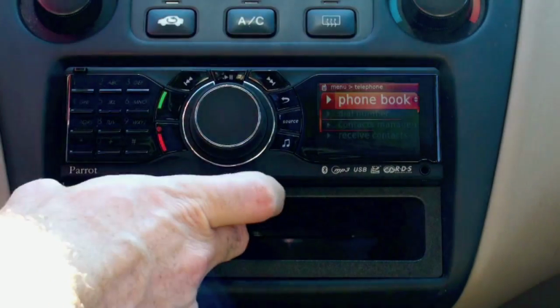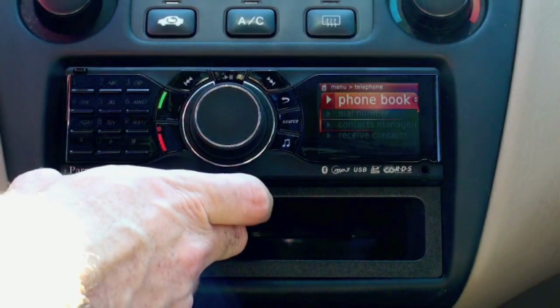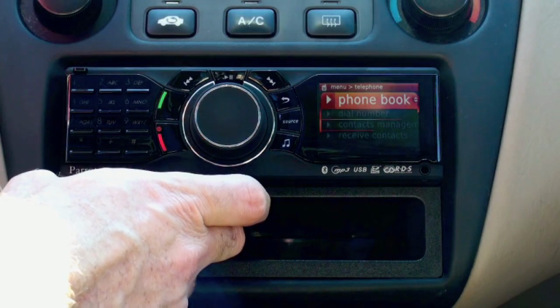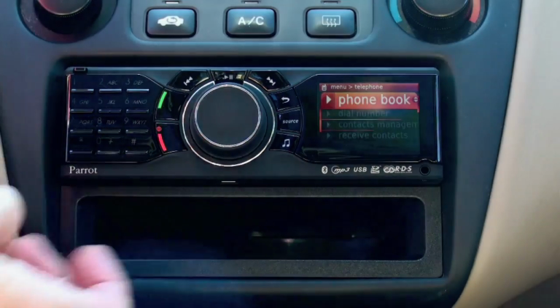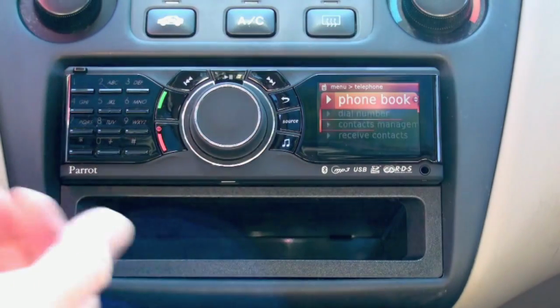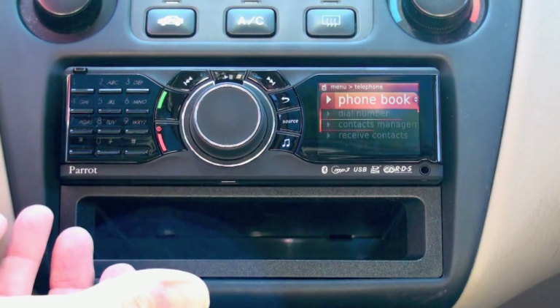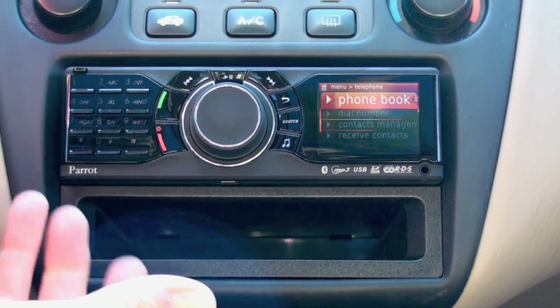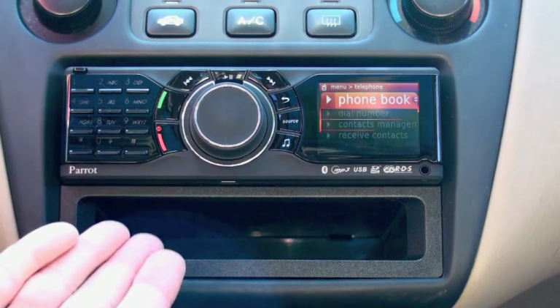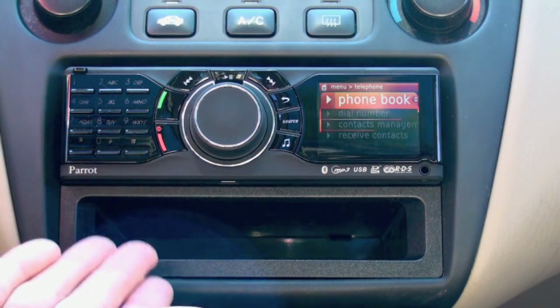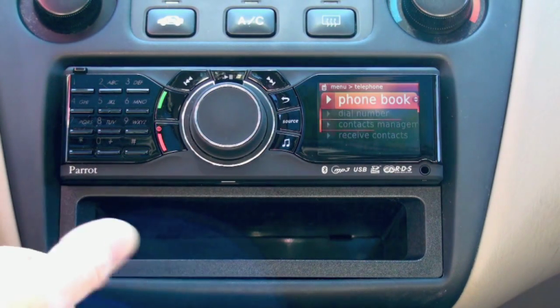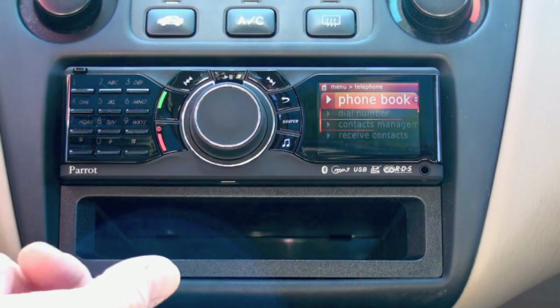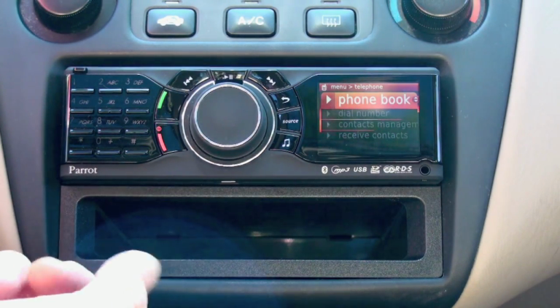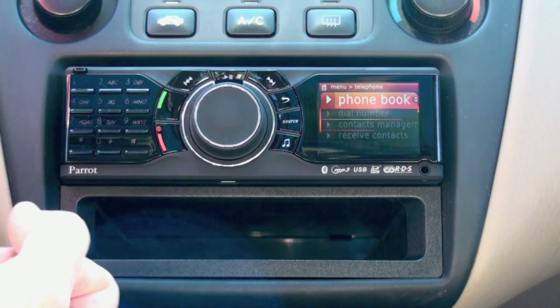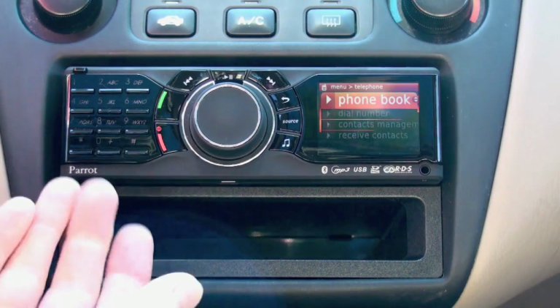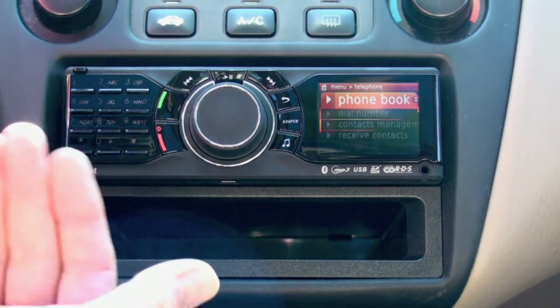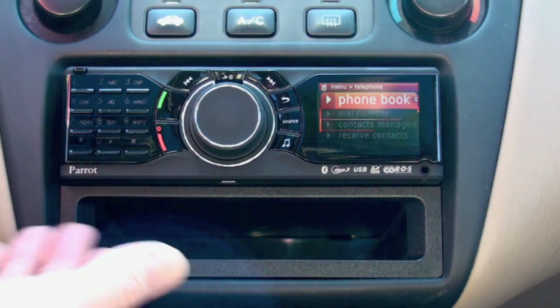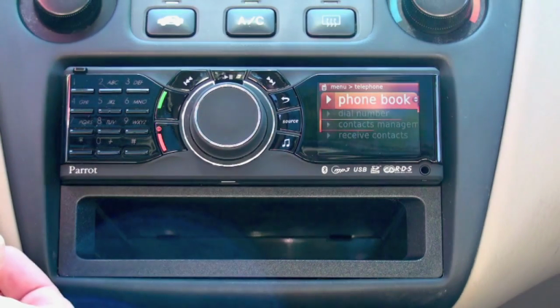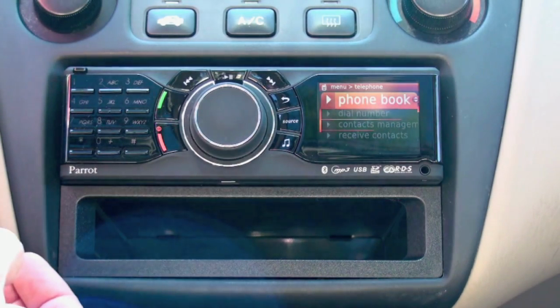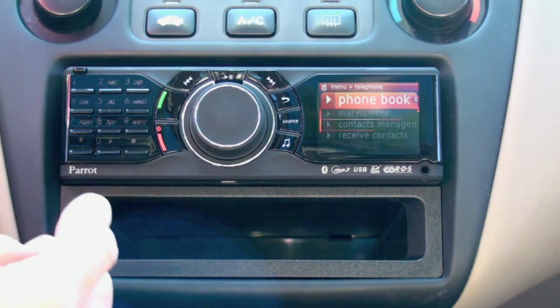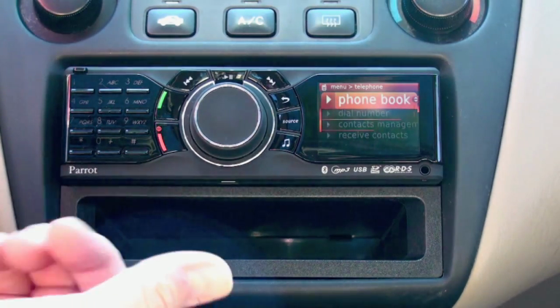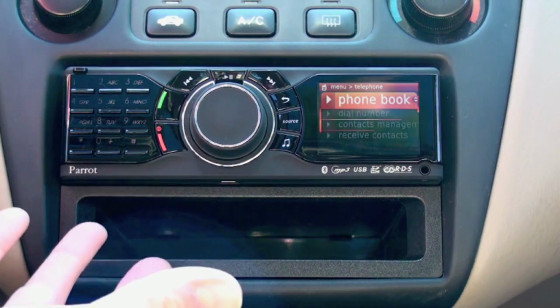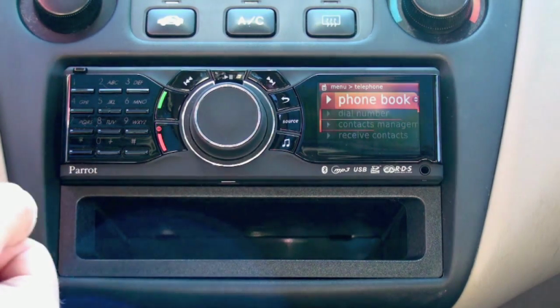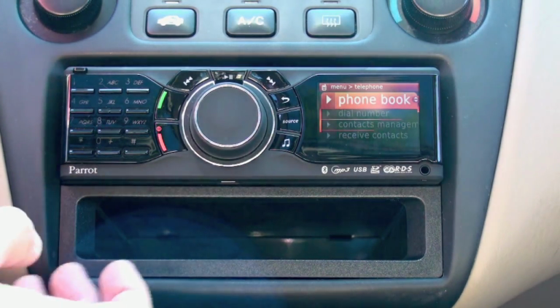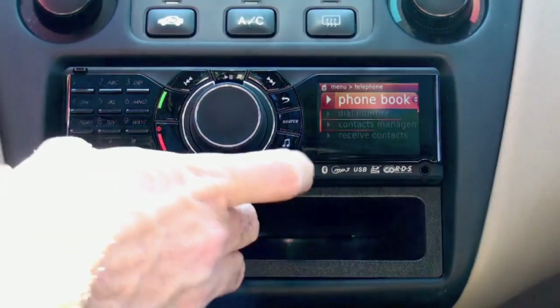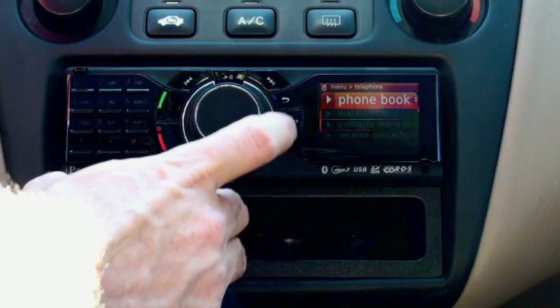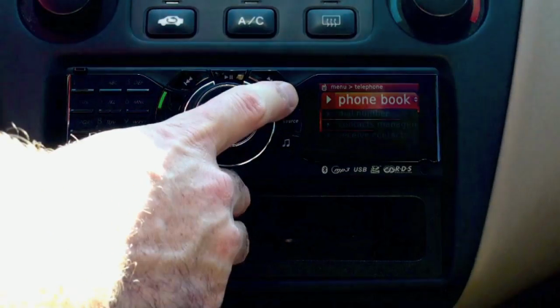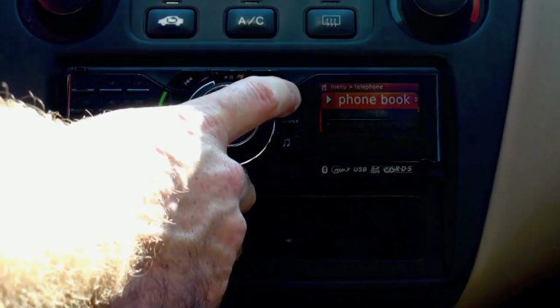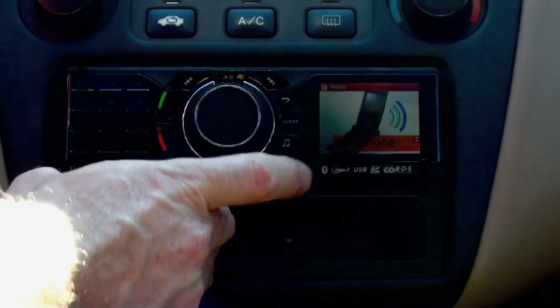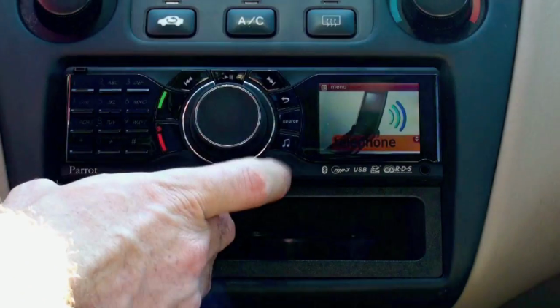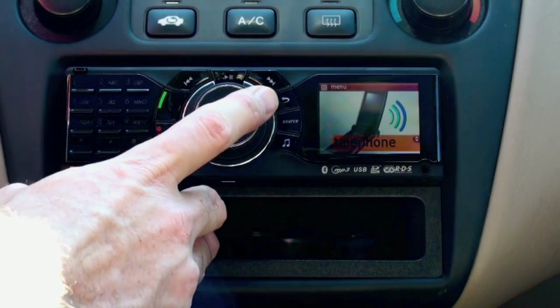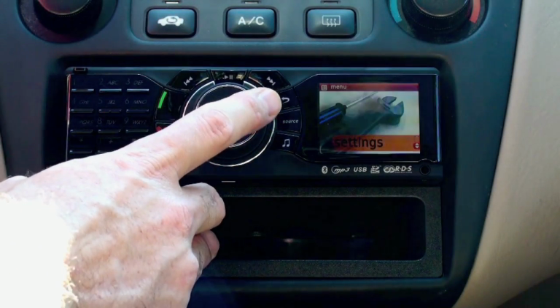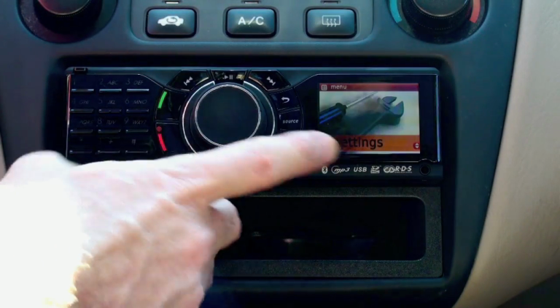I did have some issues with earlier firmware, and that's another nice thing about this deck — you can update the firmware as they push out new features or fixes. You can also scroll through a variety of settings.